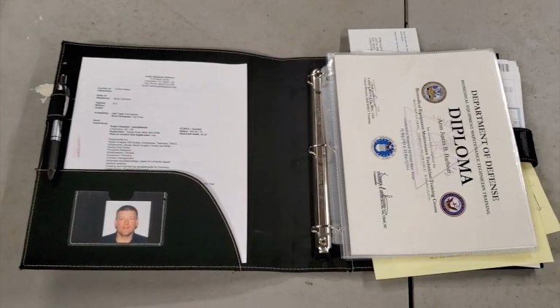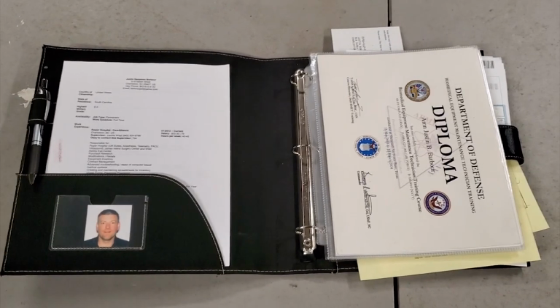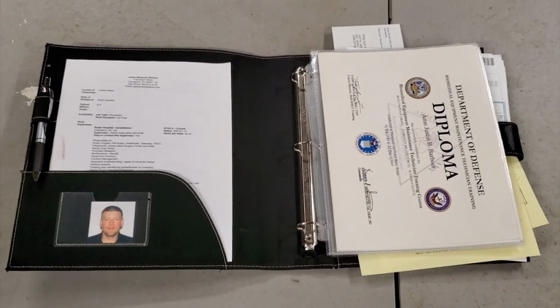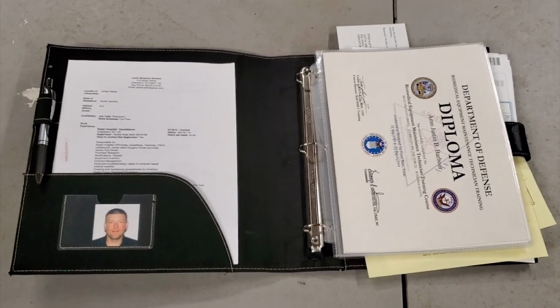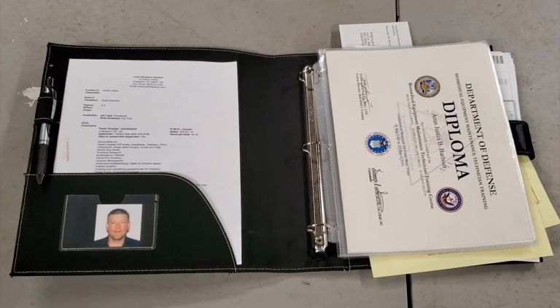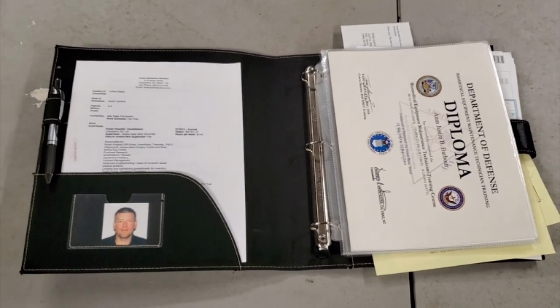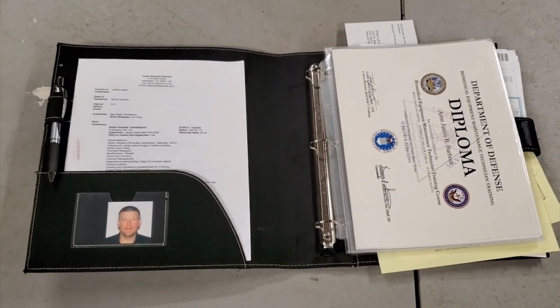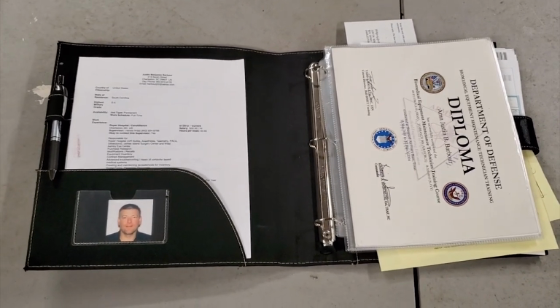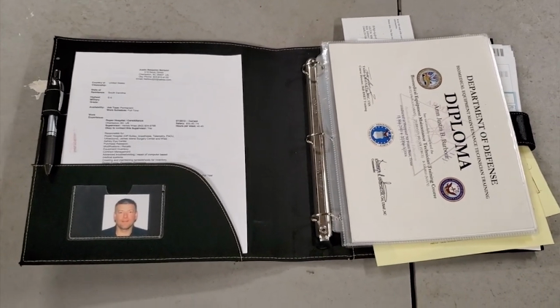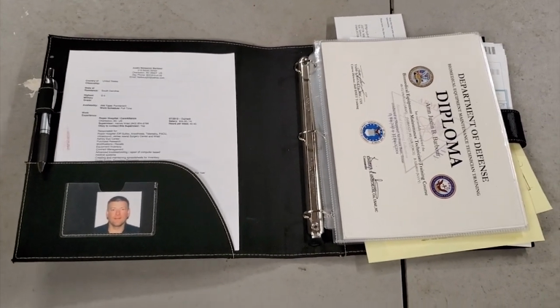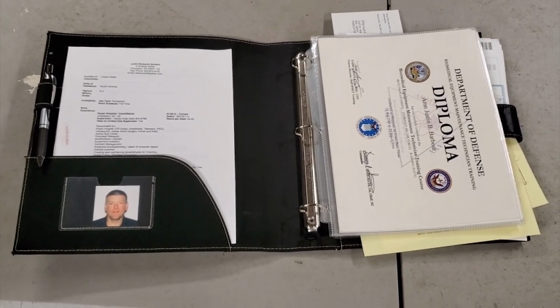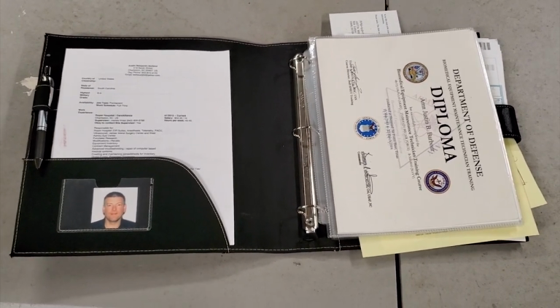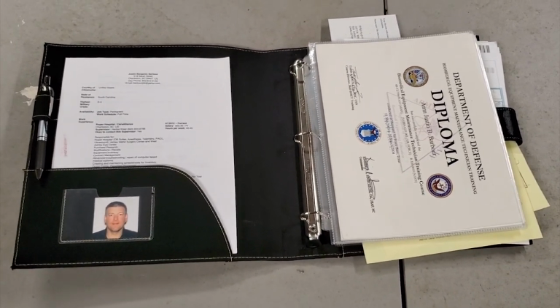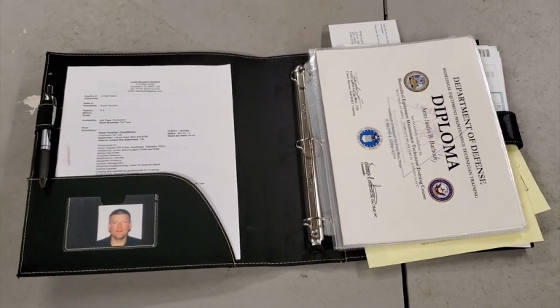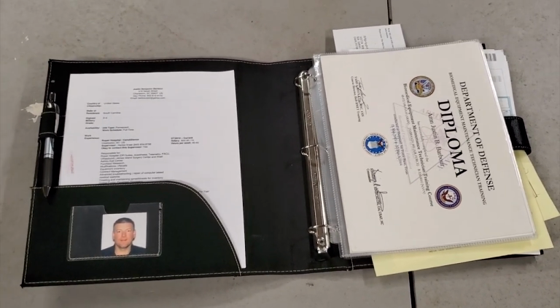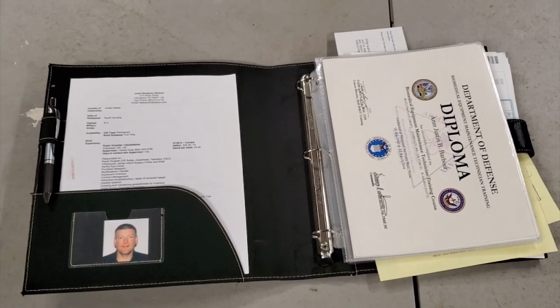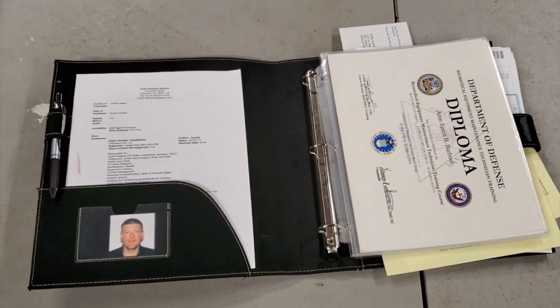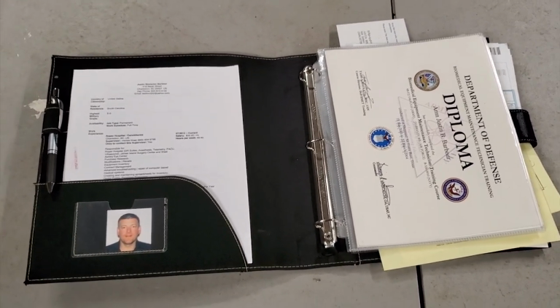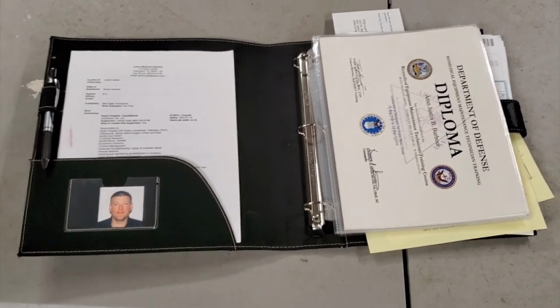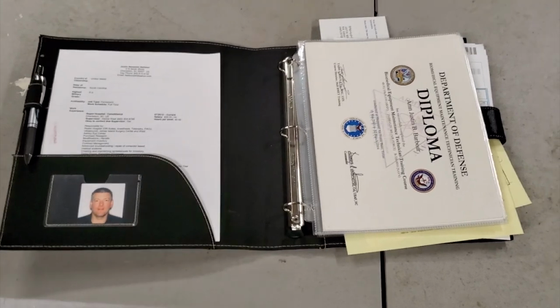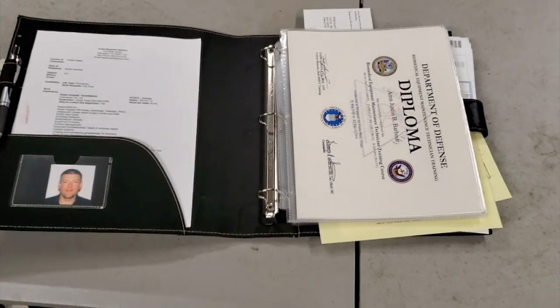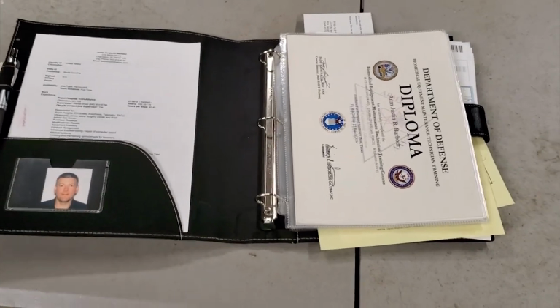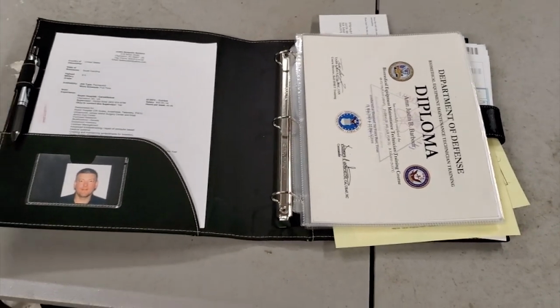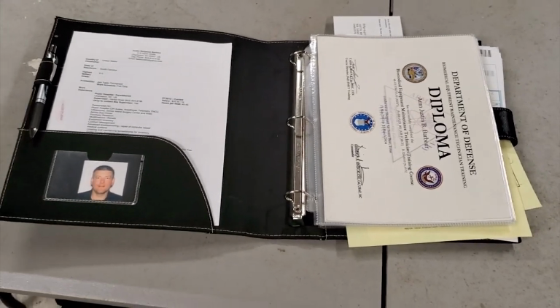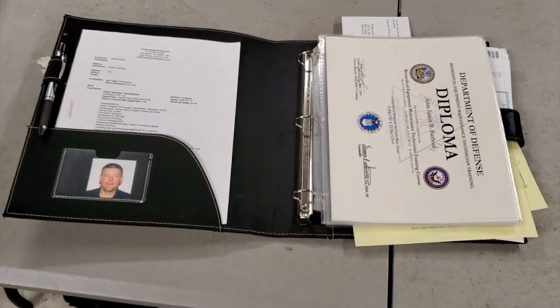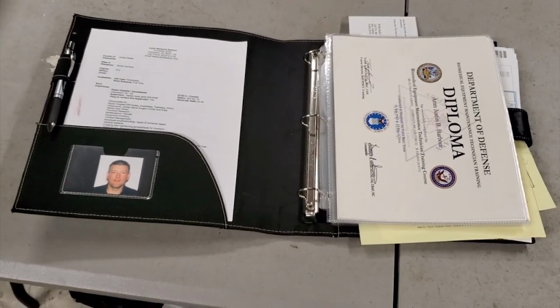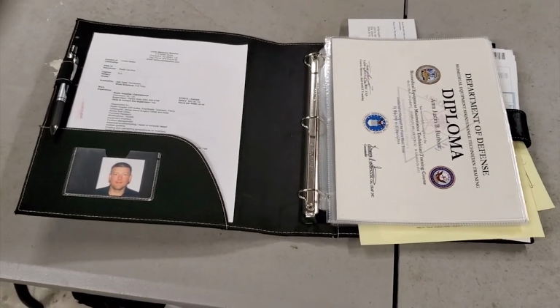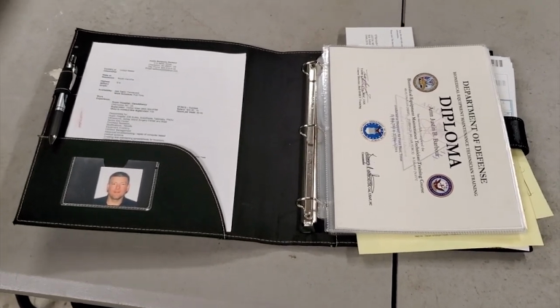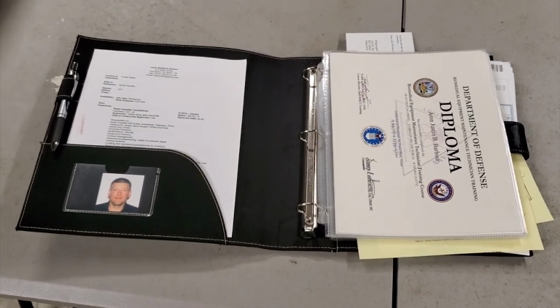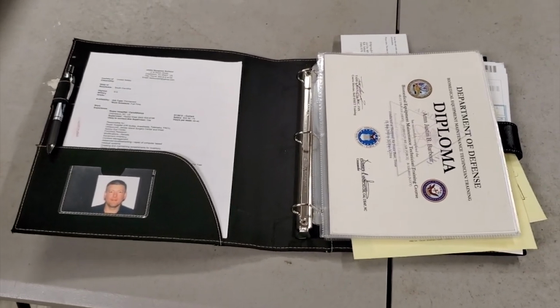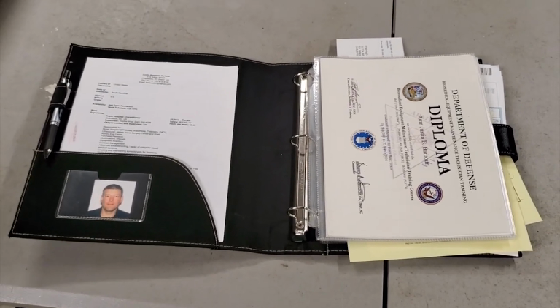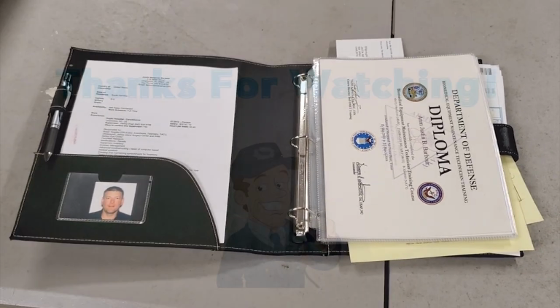That's just a little how-to for your career. Hope you guys enjoy it. Thanks for watching — give me a thumbs up and I'll see you next time.